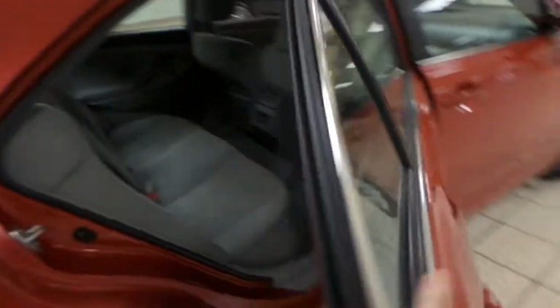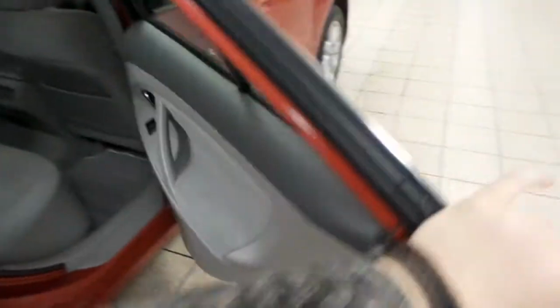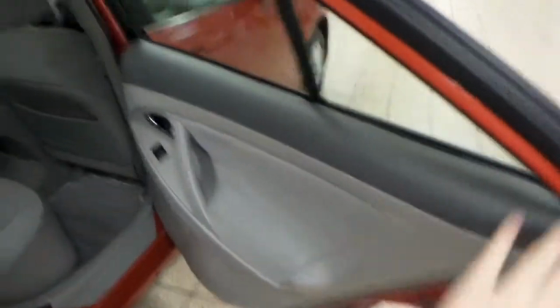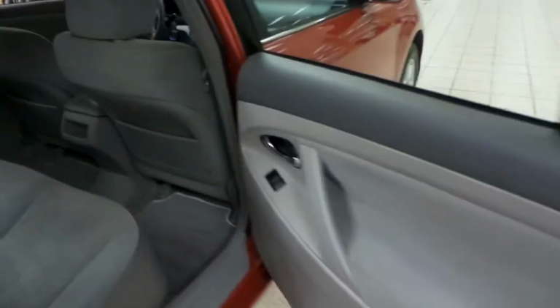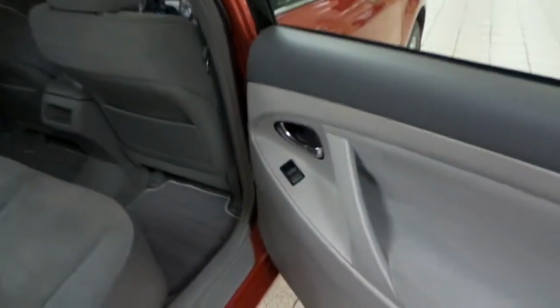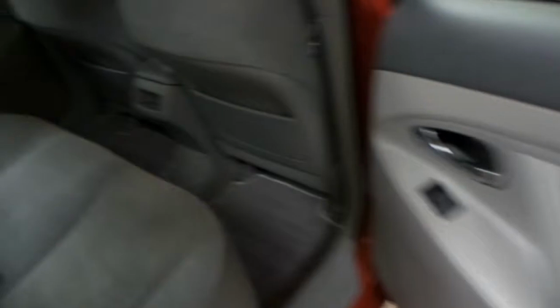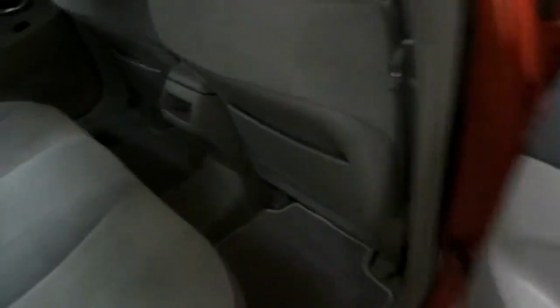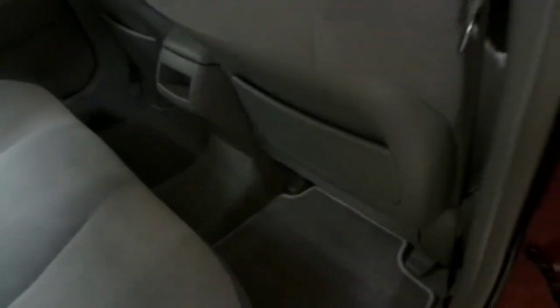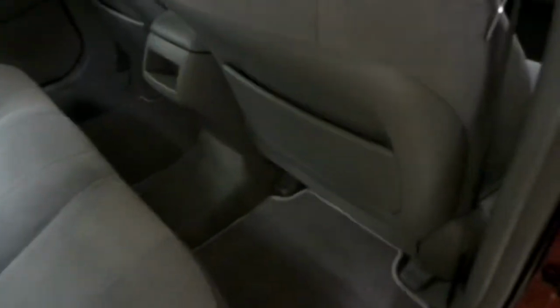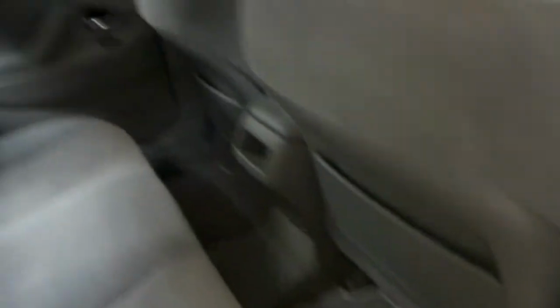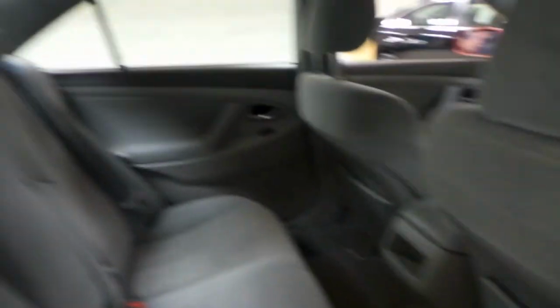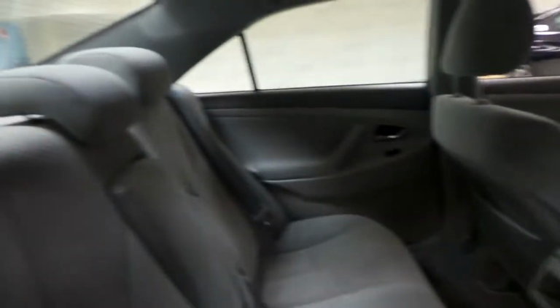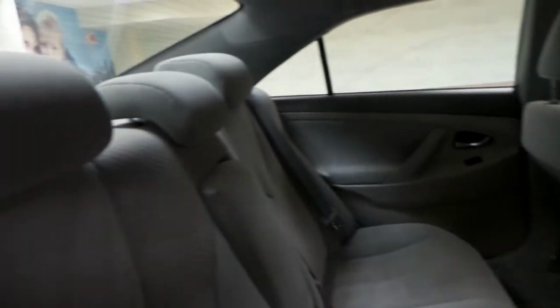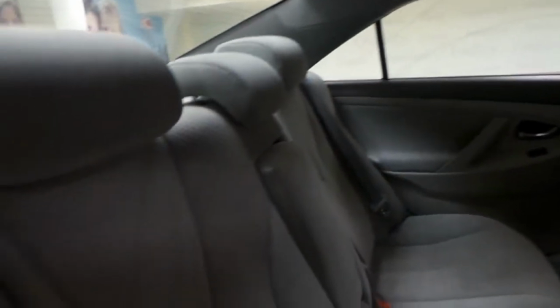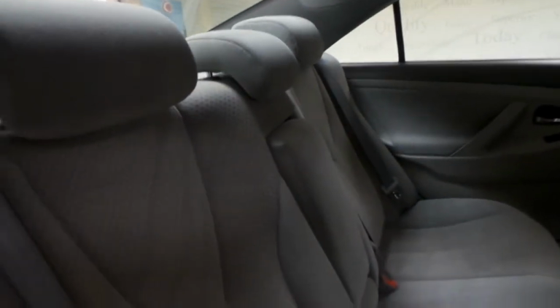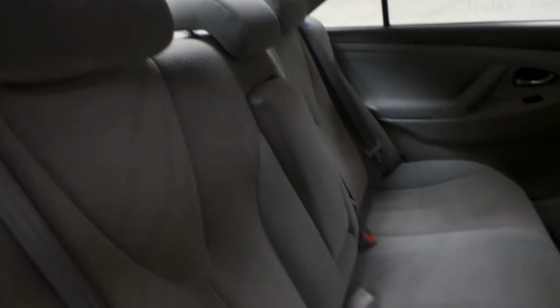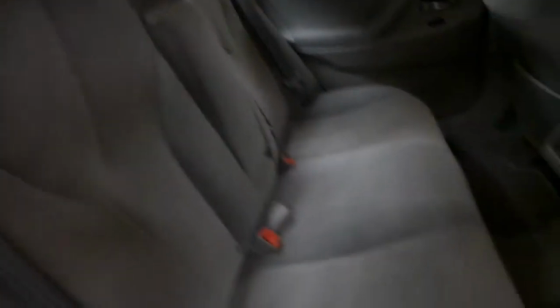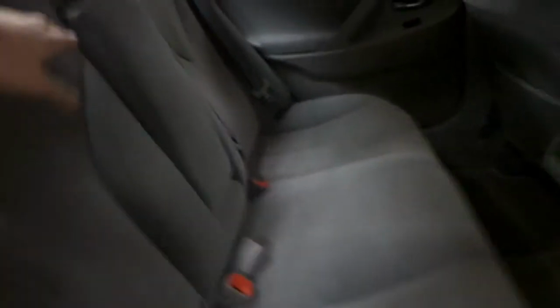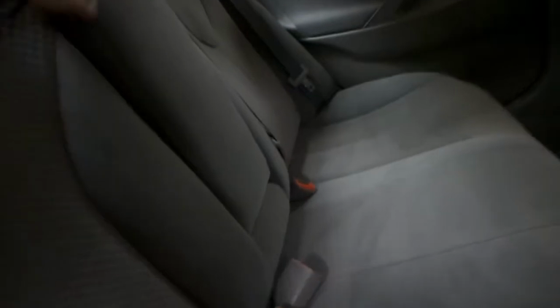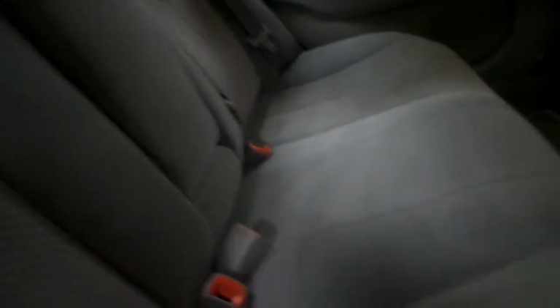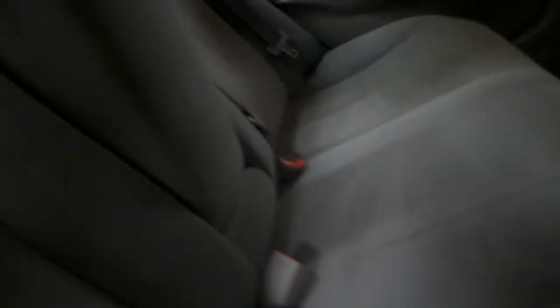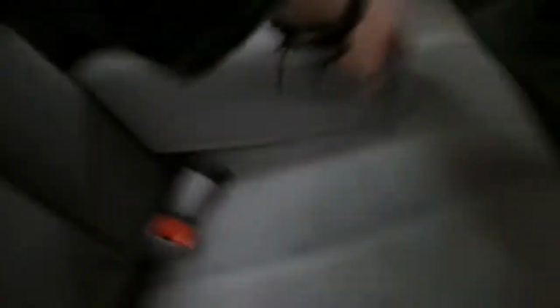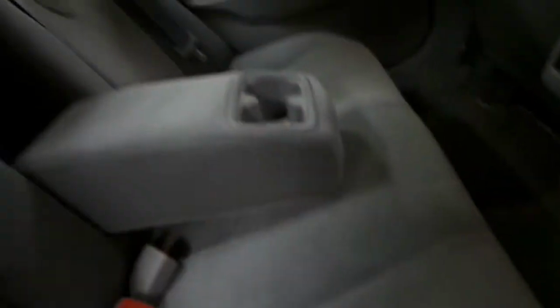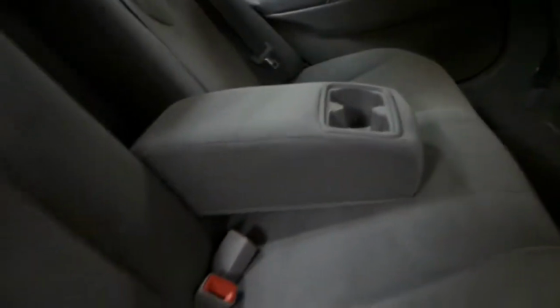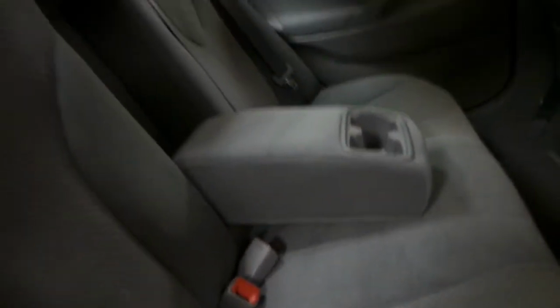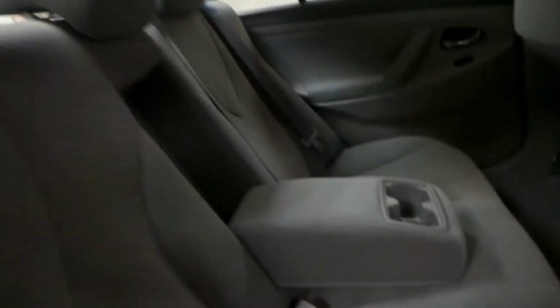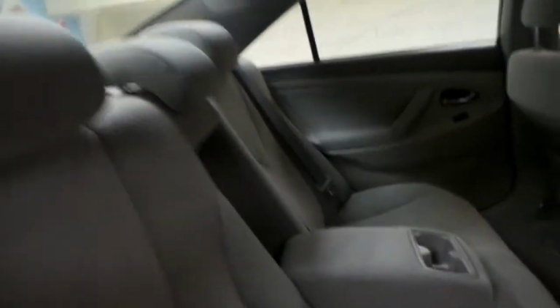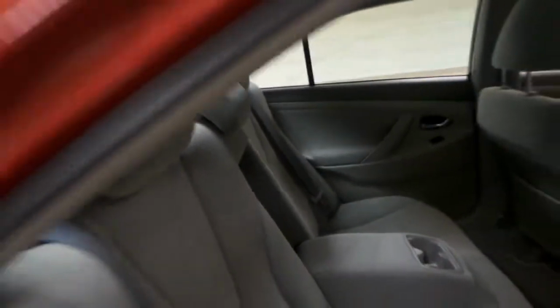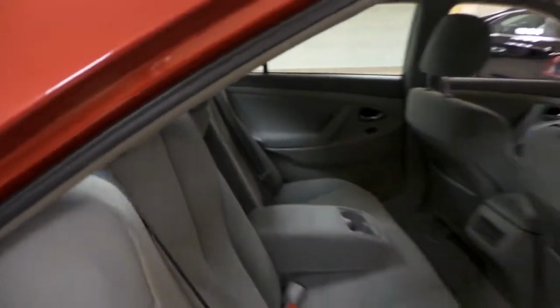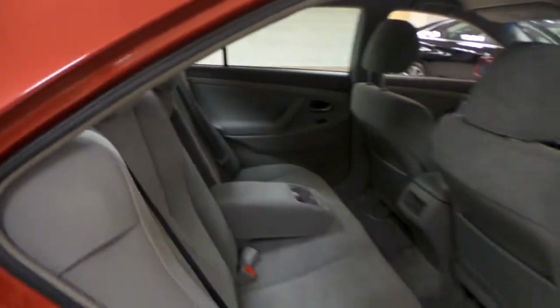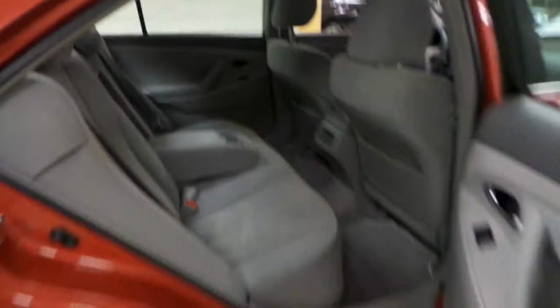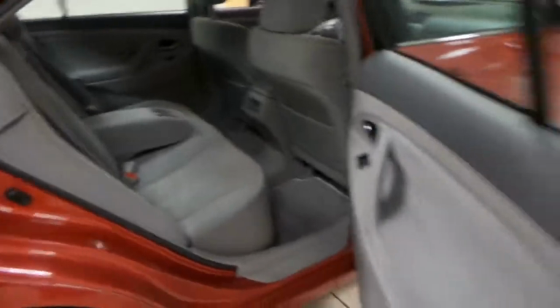In the back seat you've got power windows as well as it comes with floor mats. The back seat is in great condition. You have that middle armrest that drops down with the cup holders, and this is a 5-seater.